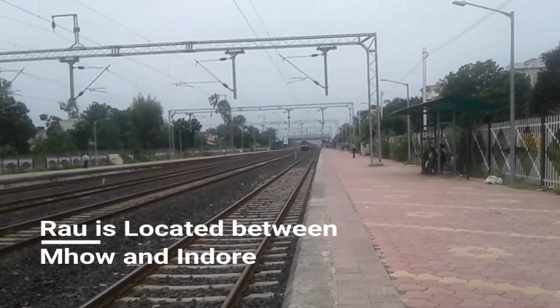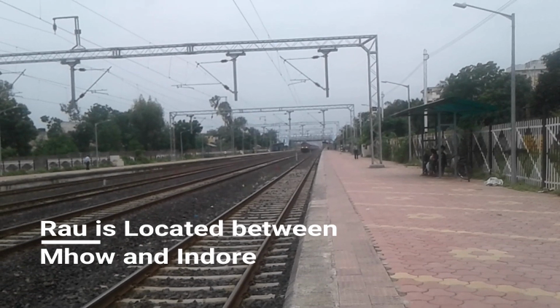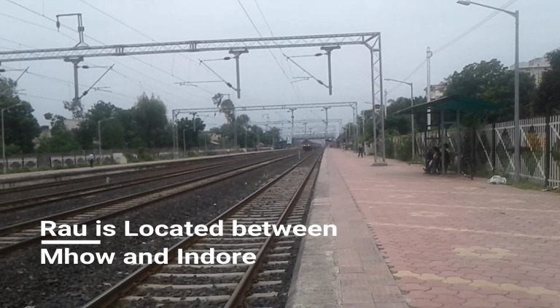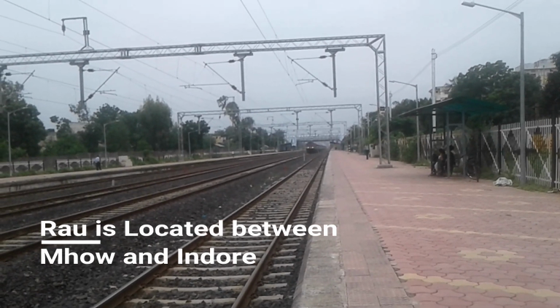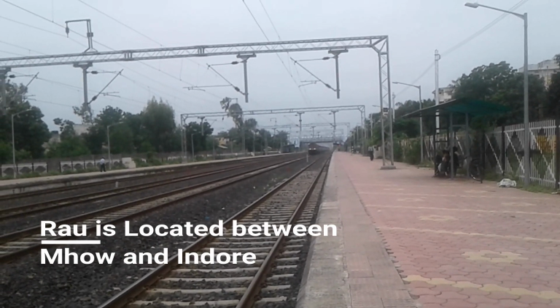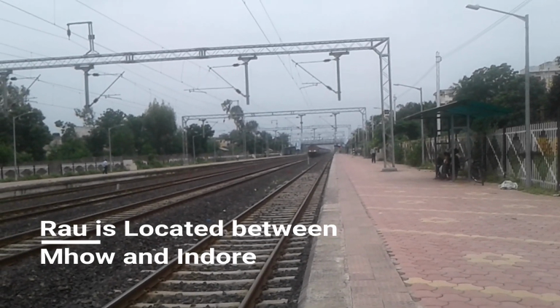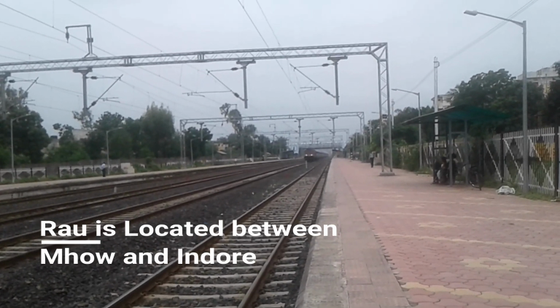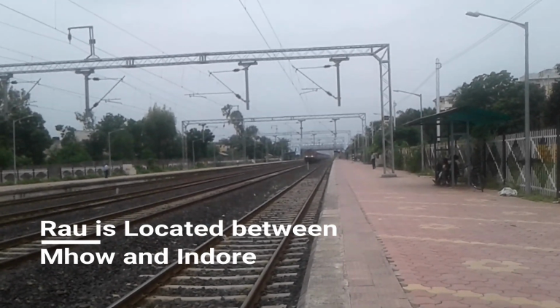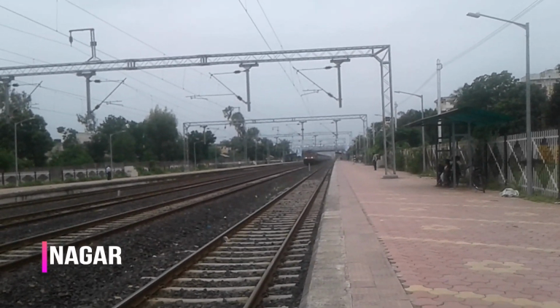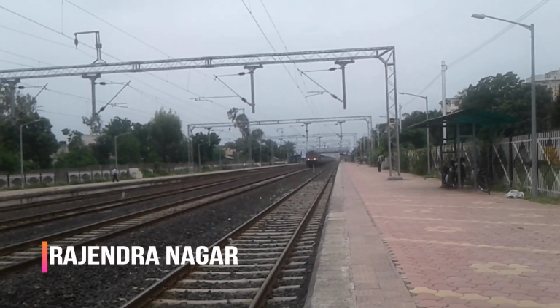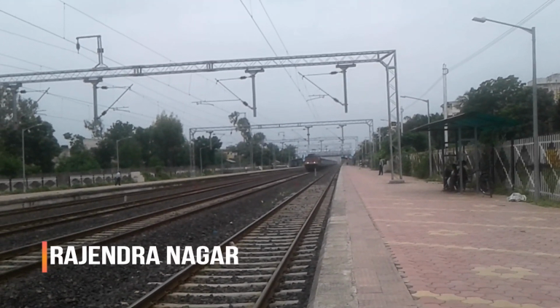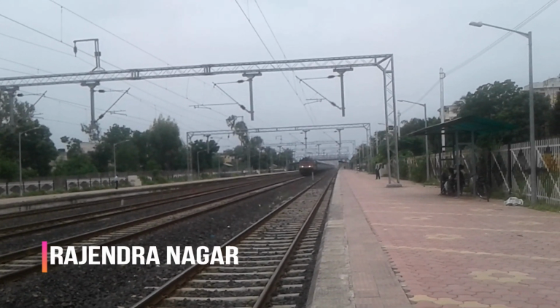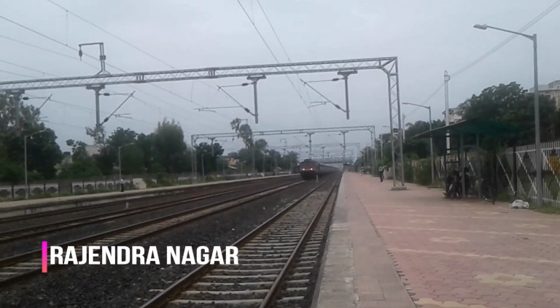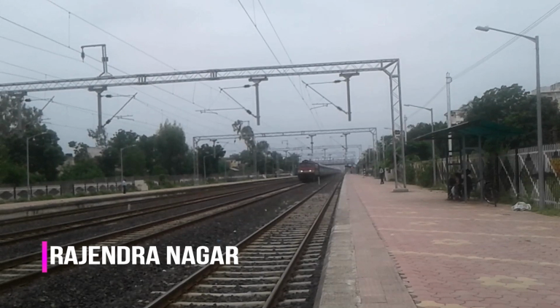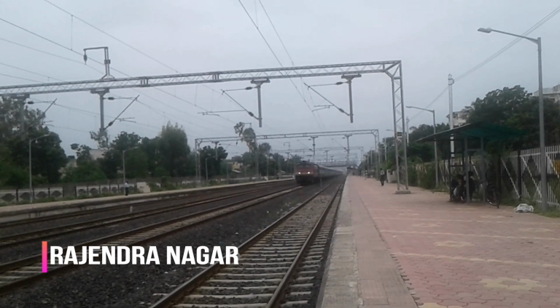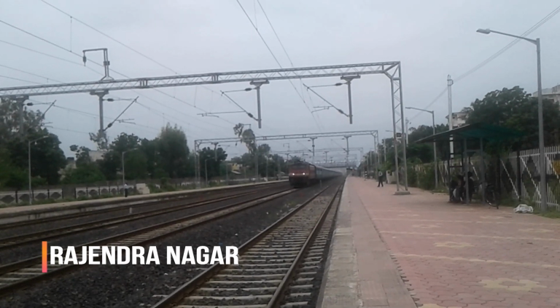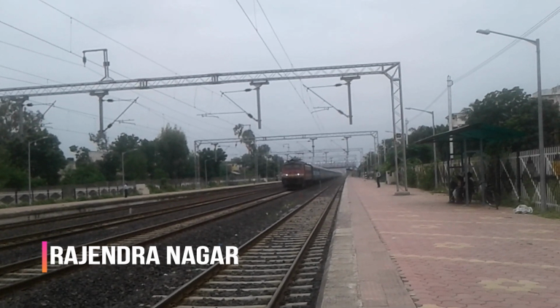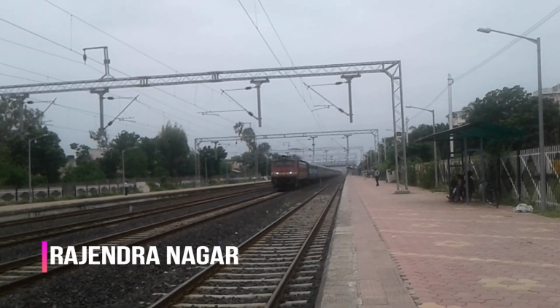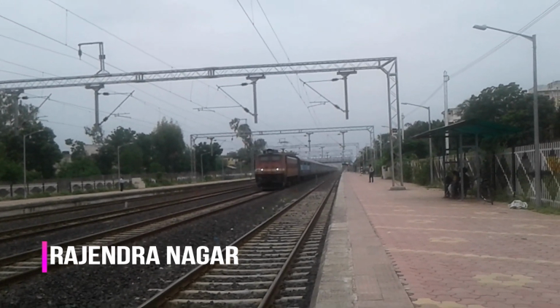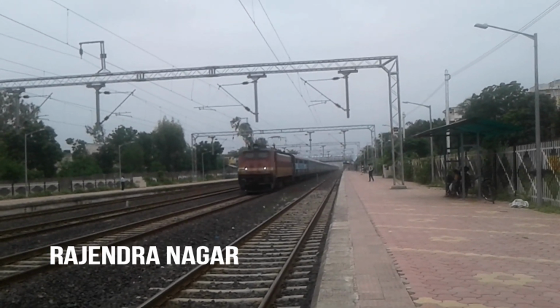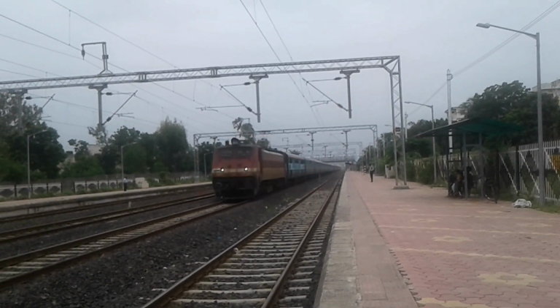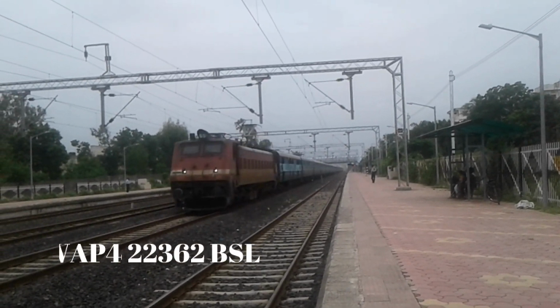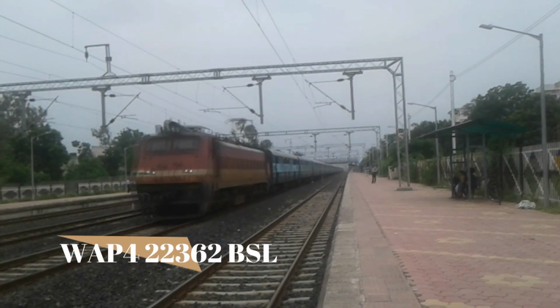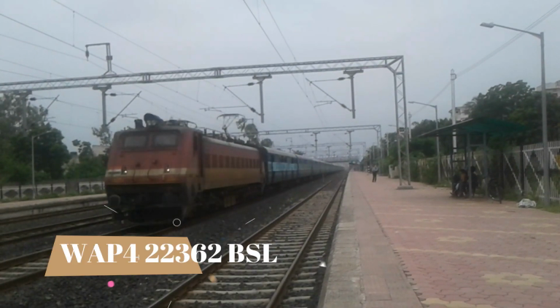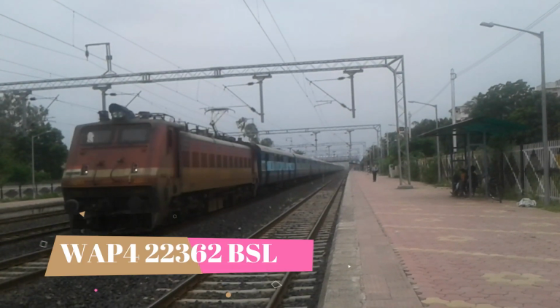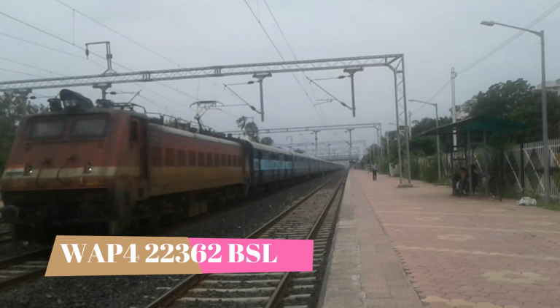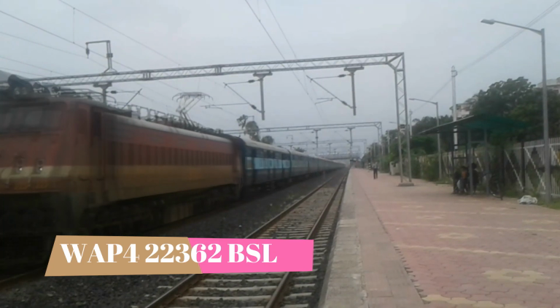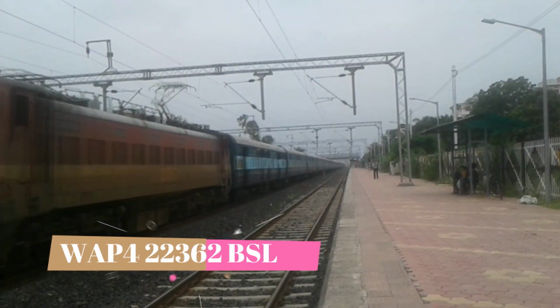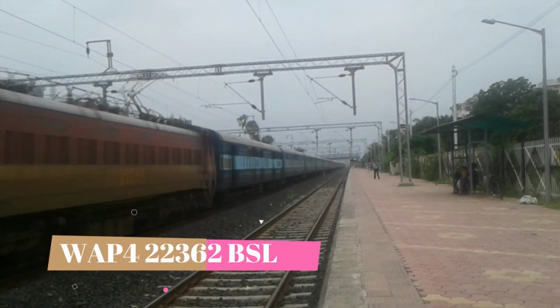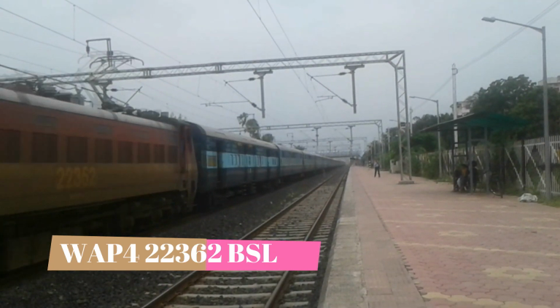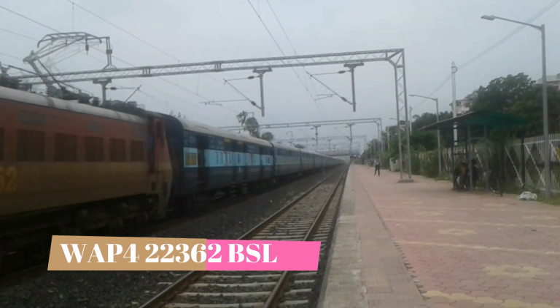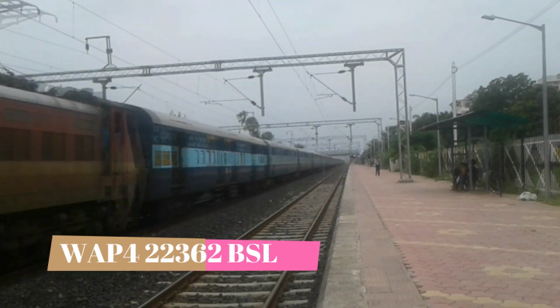The station is located between Mau and Indore, and the recently converted broad gauge line is the Rajendra Nagar WAP-4 22362 Dushabal.